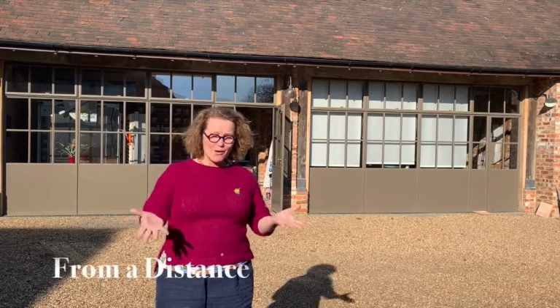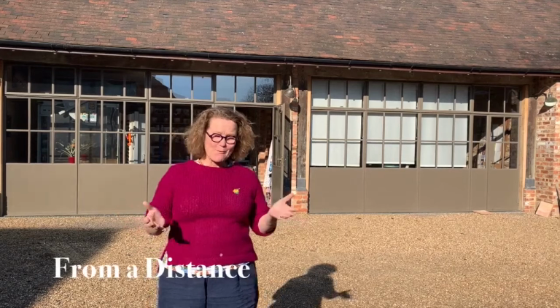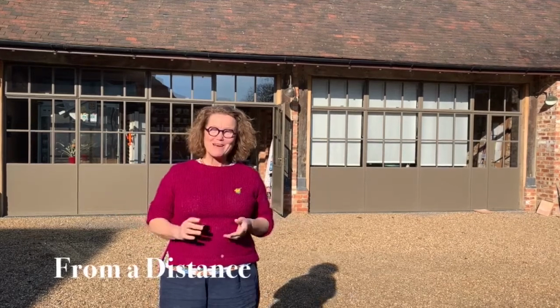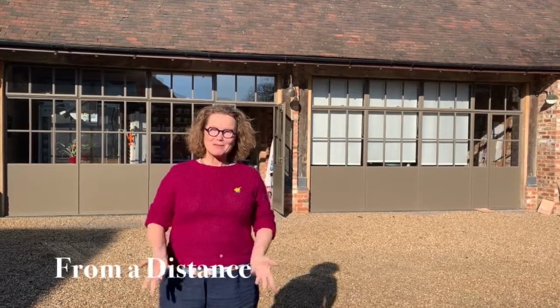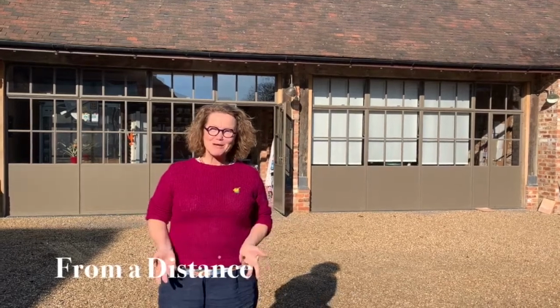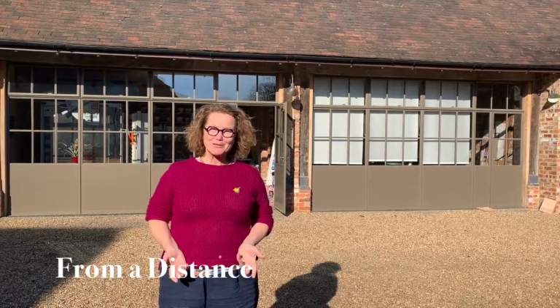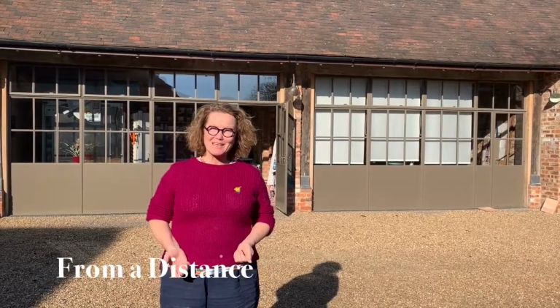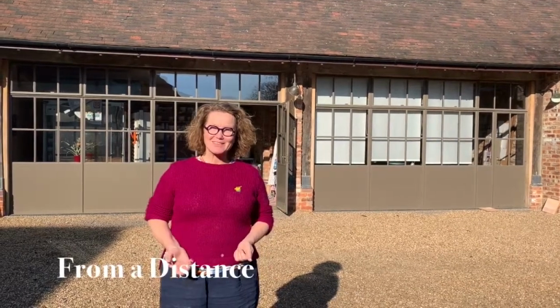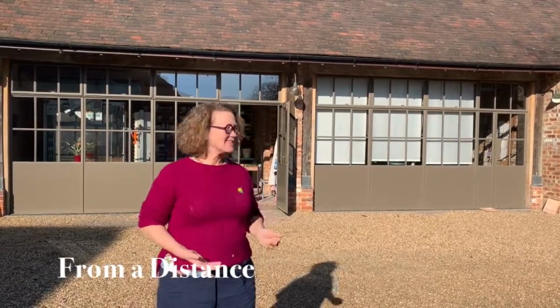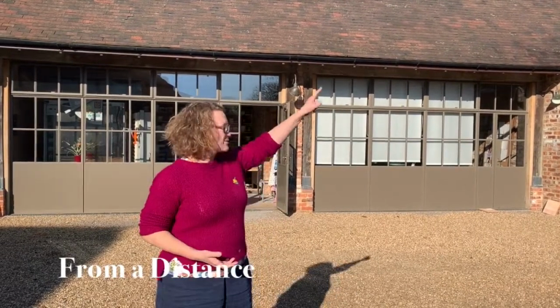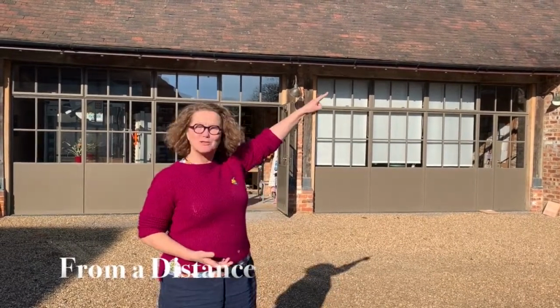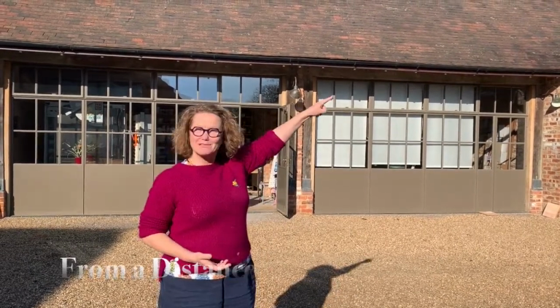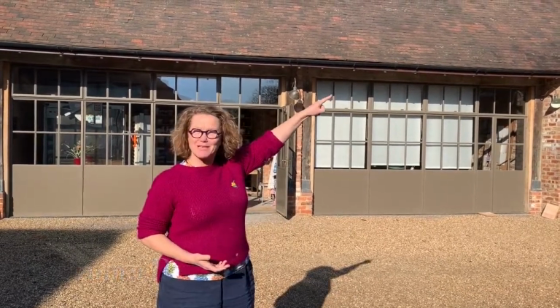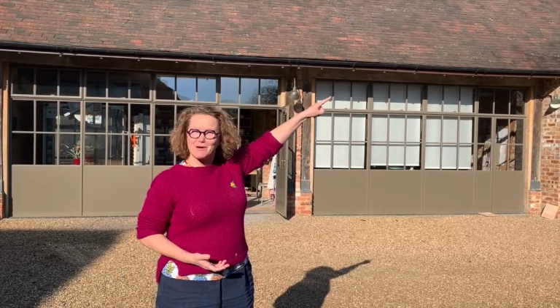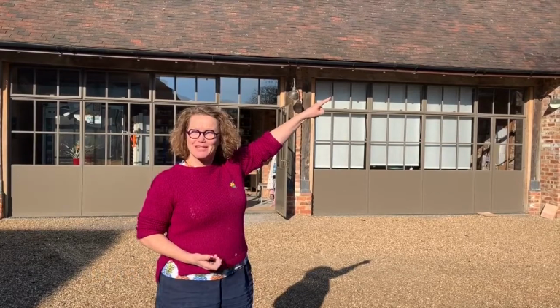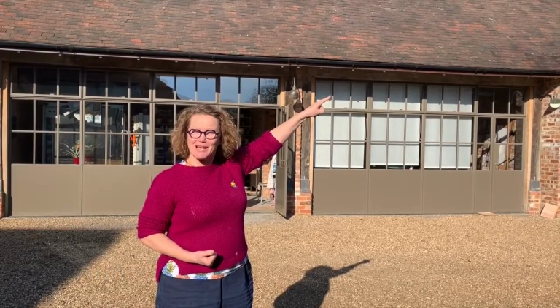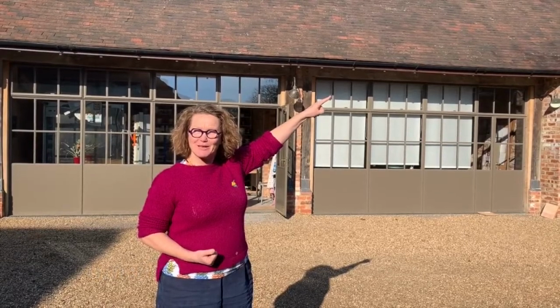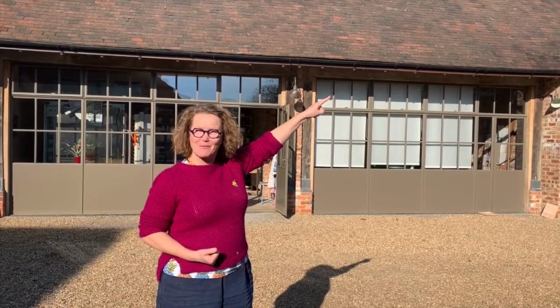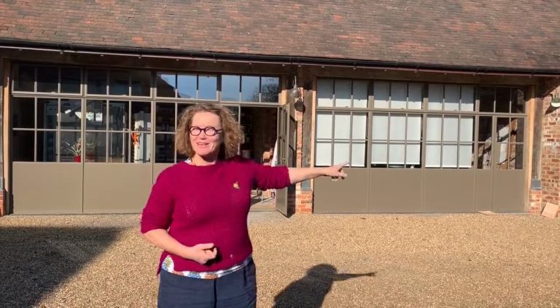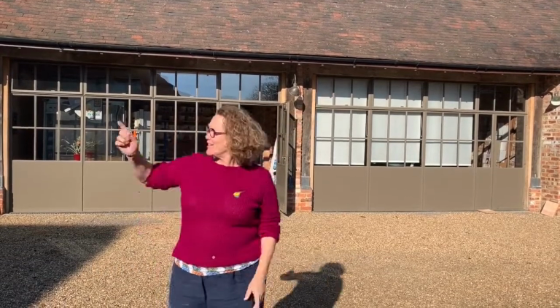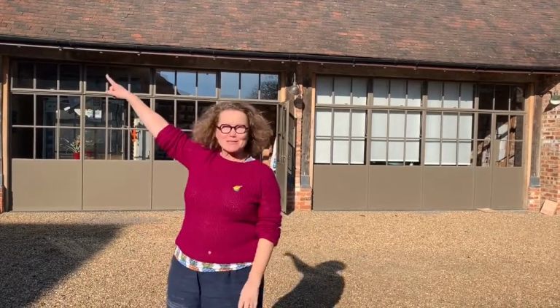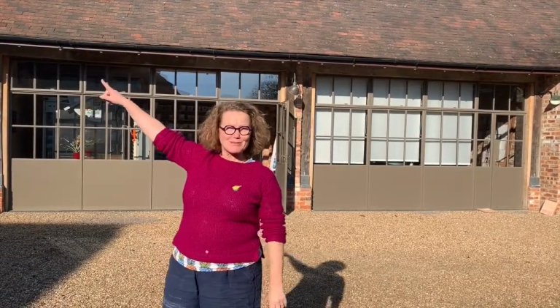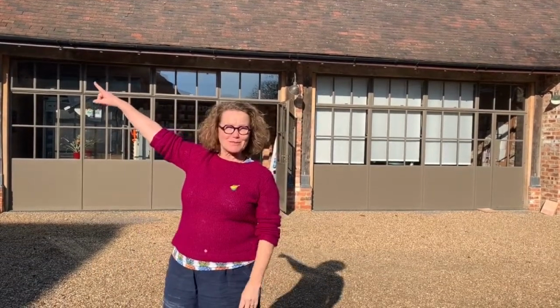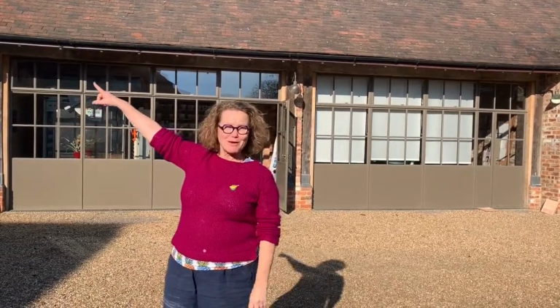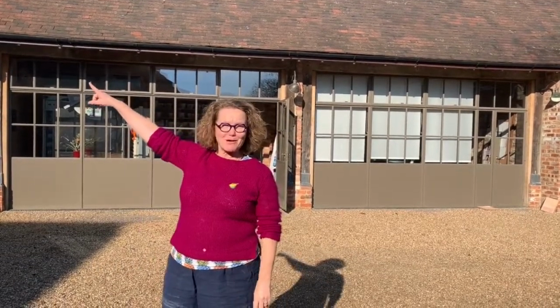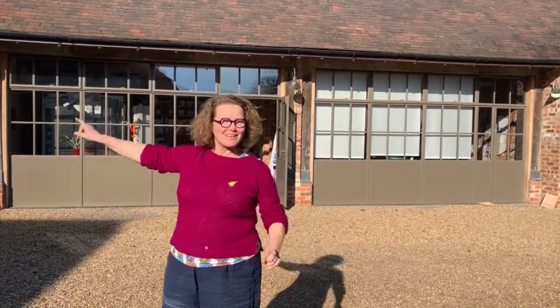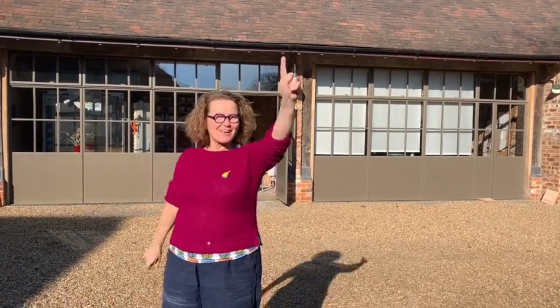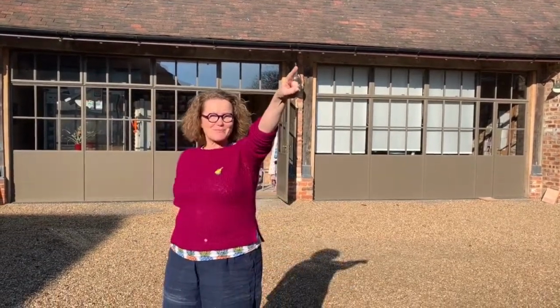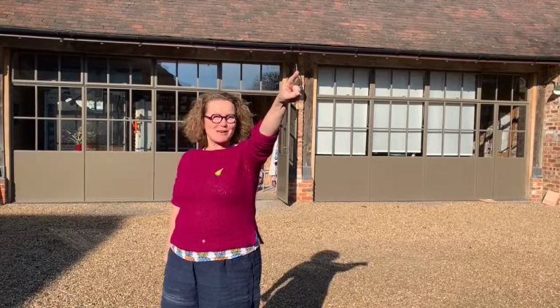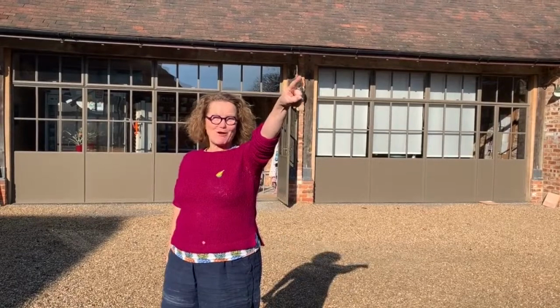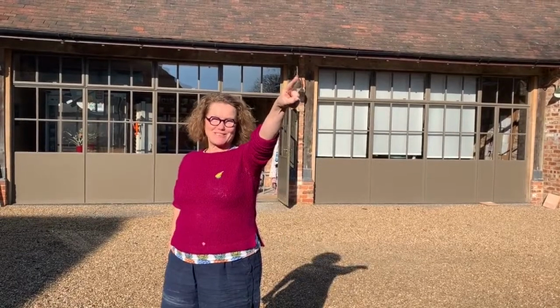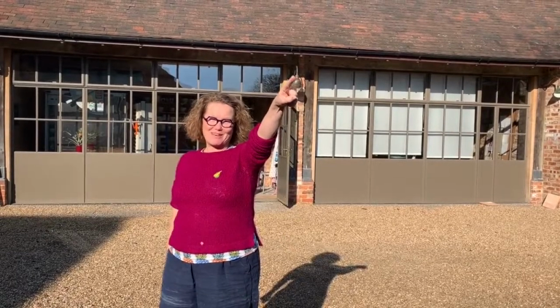Hello, welcome to my studio in Kent. Broadstairs, Ramsgate and Margate is about eight miles that way, London's about 71 miles that way and Canterbury's about nine miles that way.